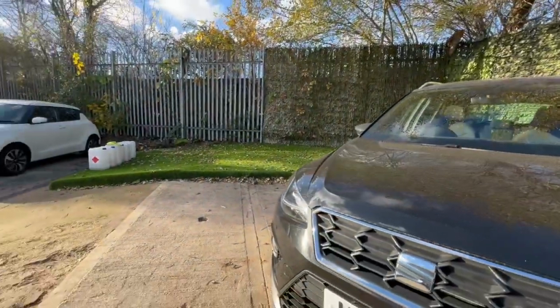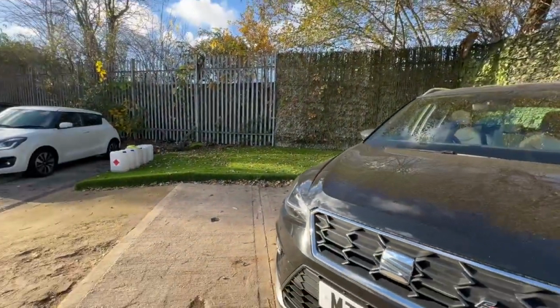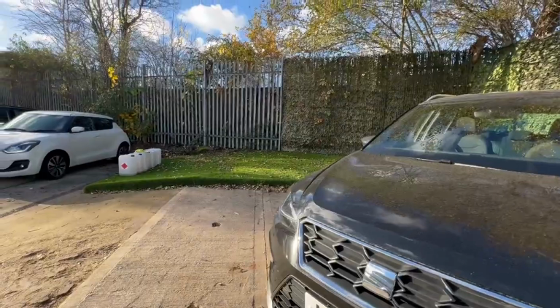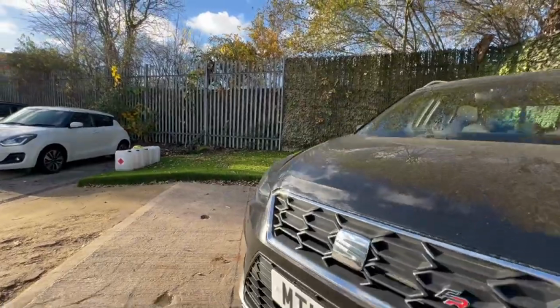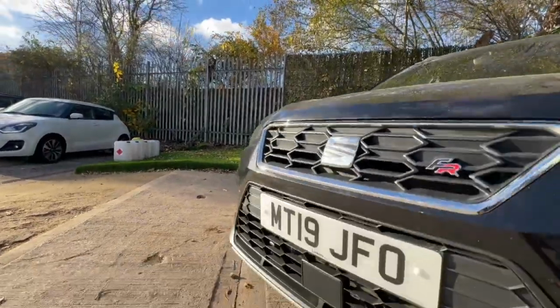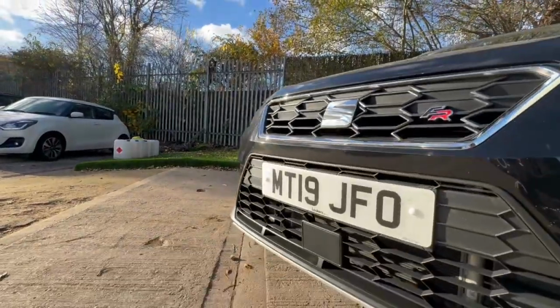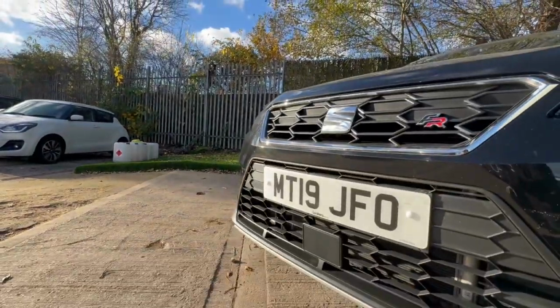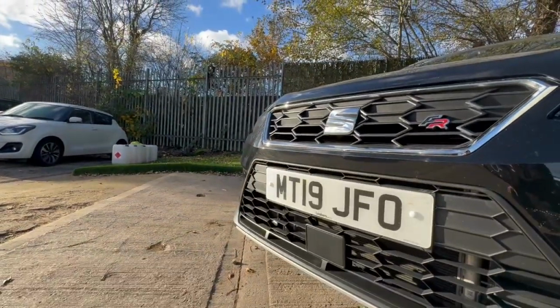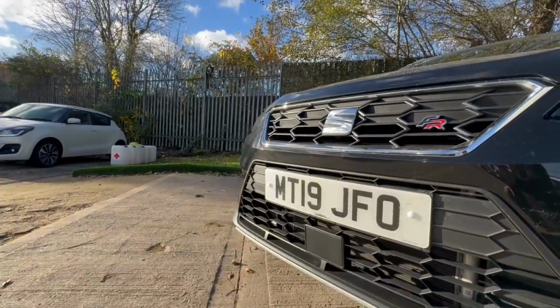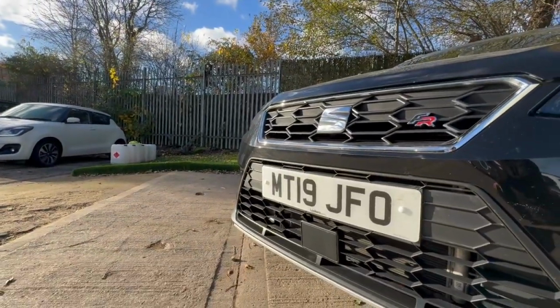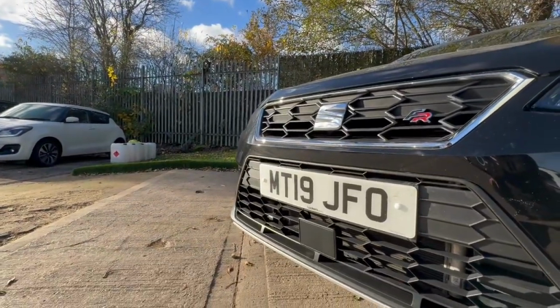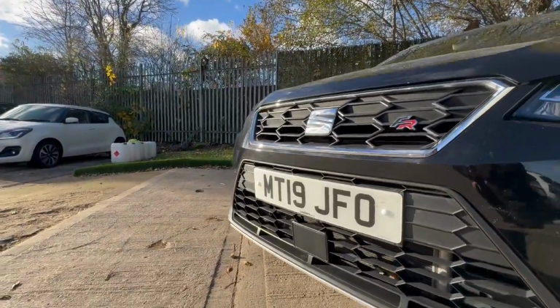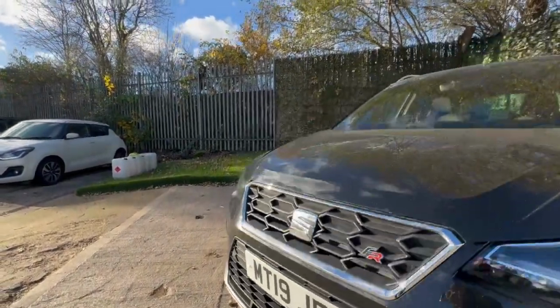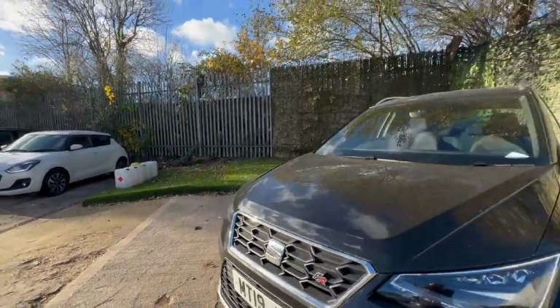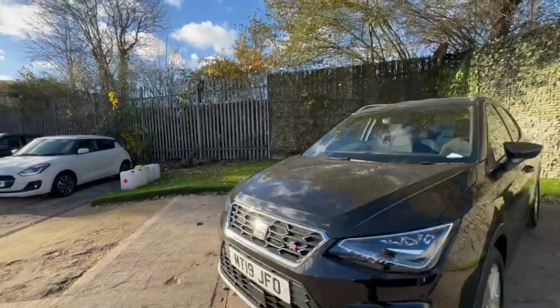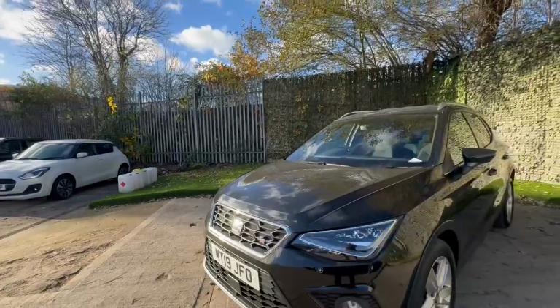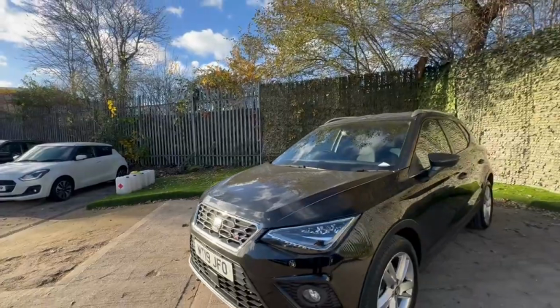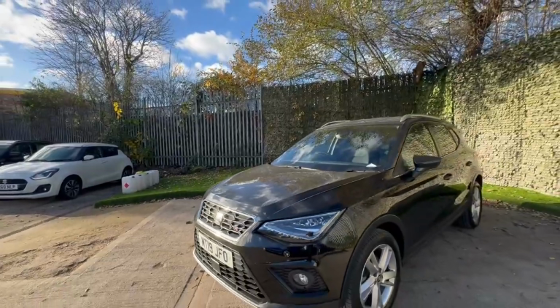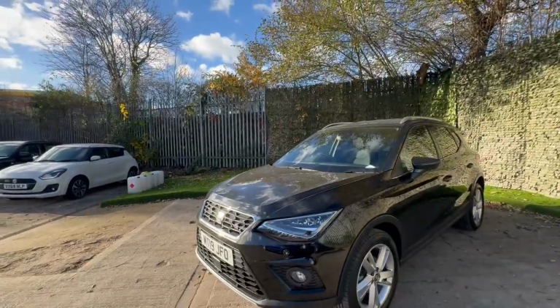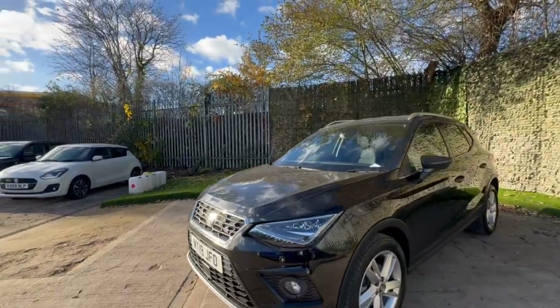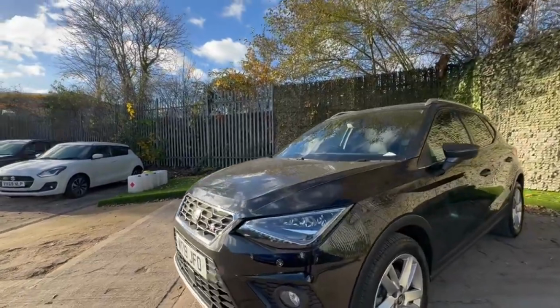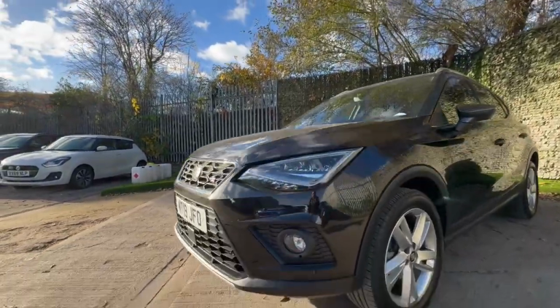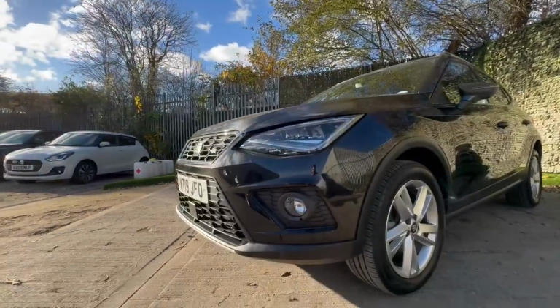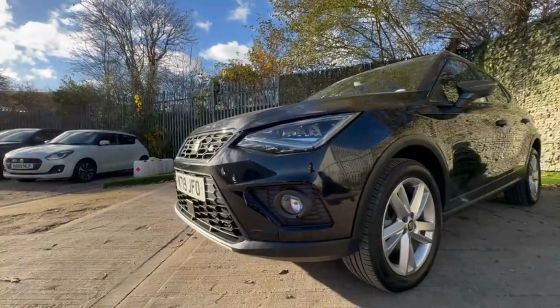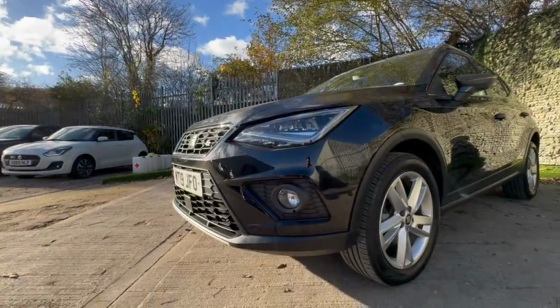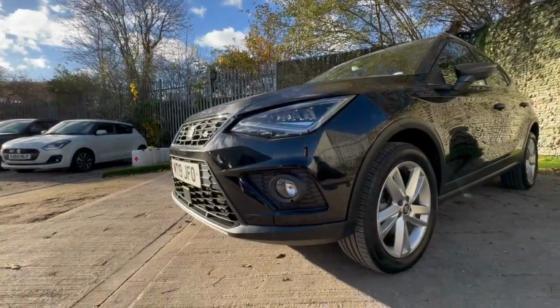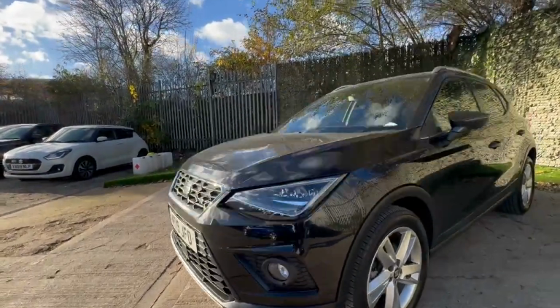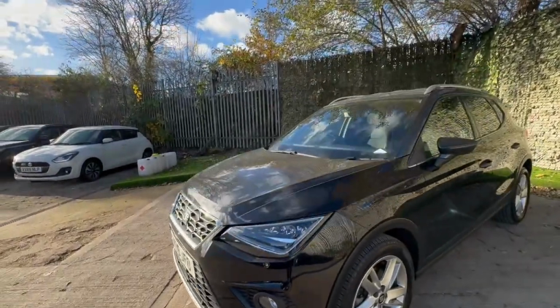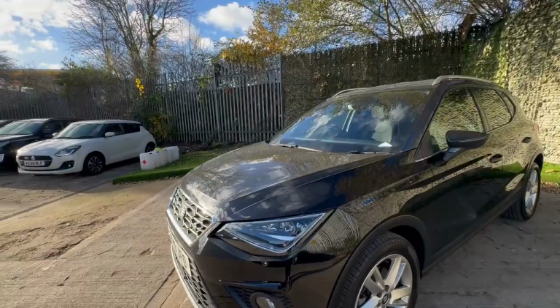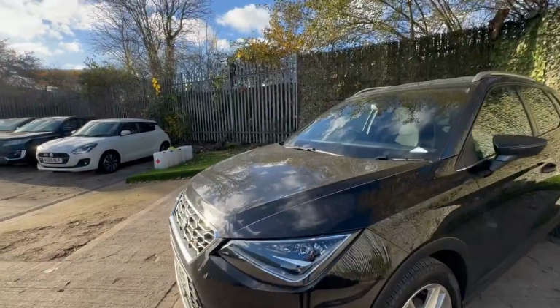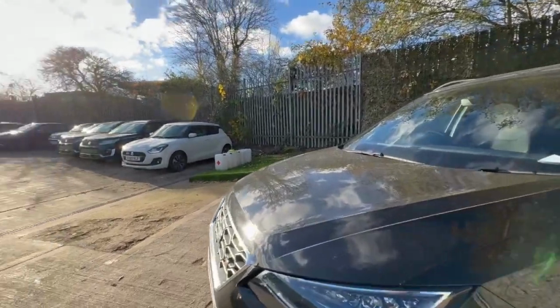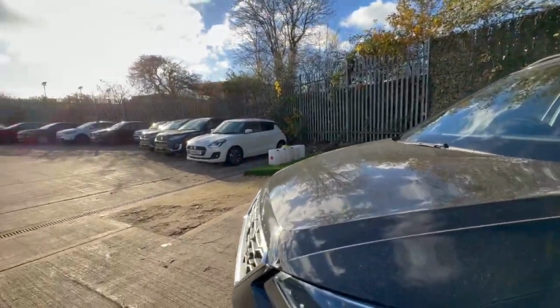This is a one-owner vehicle with full Seat service history. The lady purchased an electric MG4 from ourselves — she wanted to upgrade to an MG4 — but she has had this from new and it's been meticulously maintained.